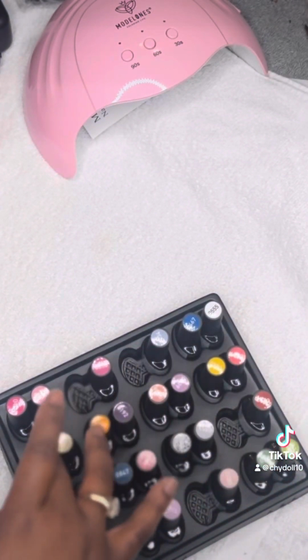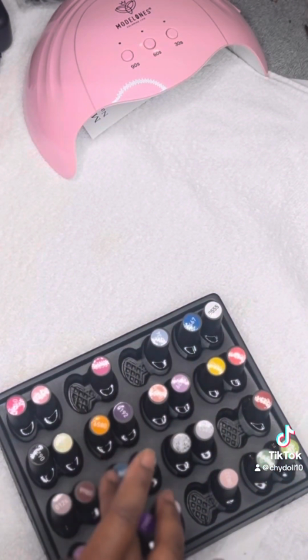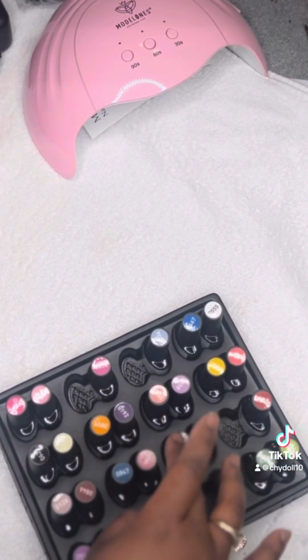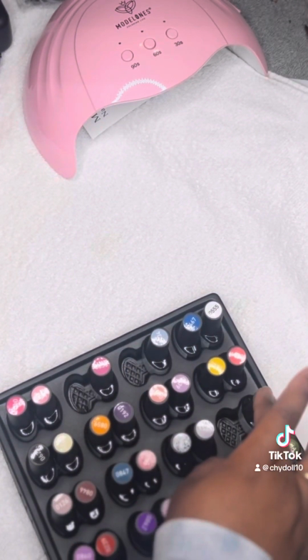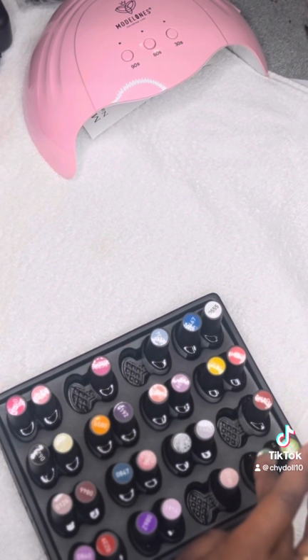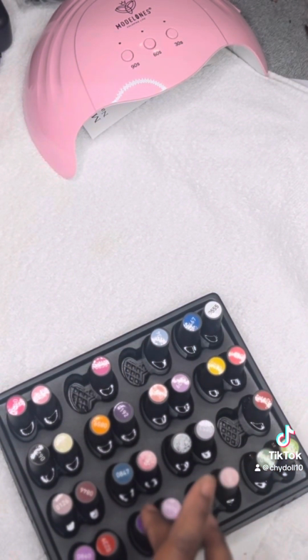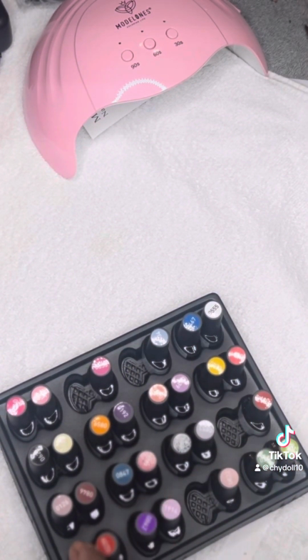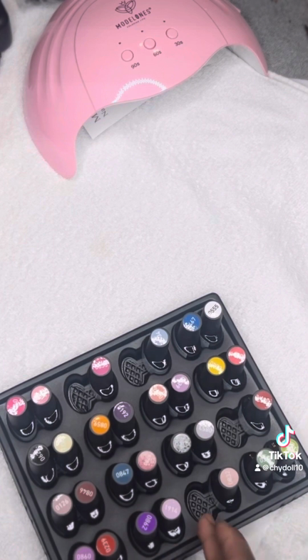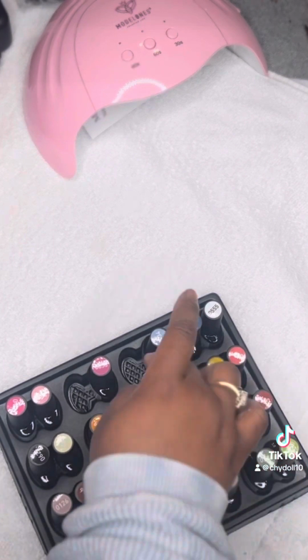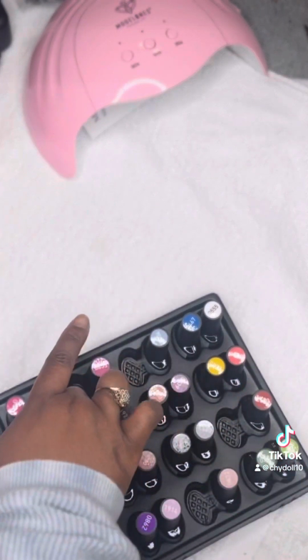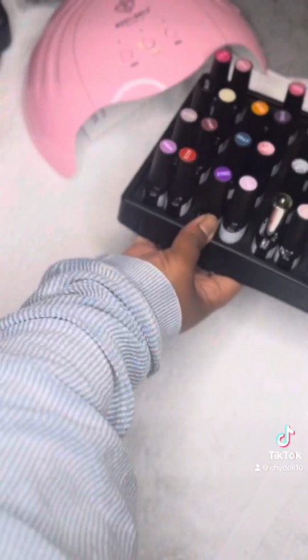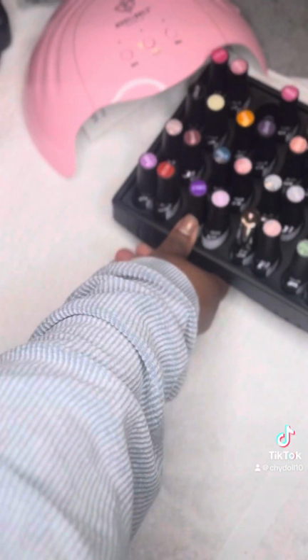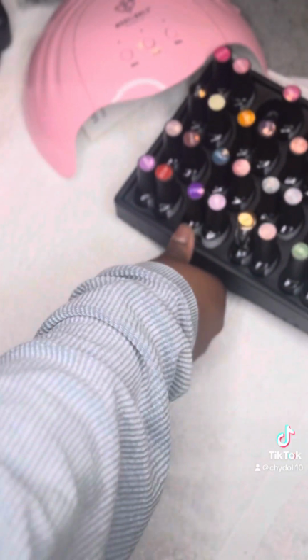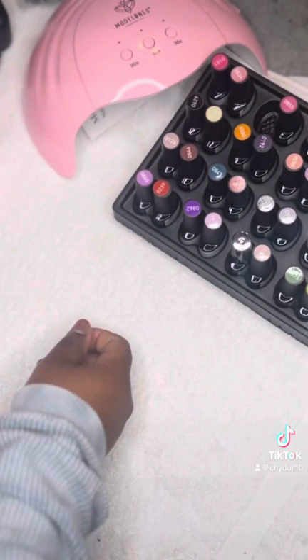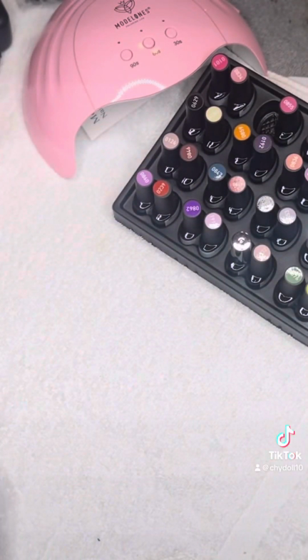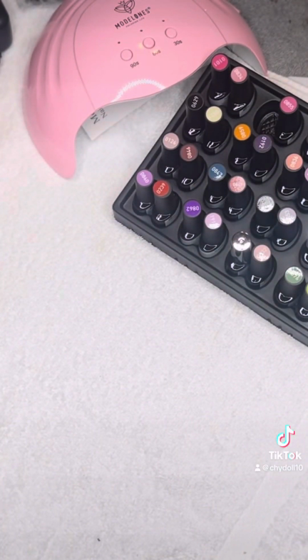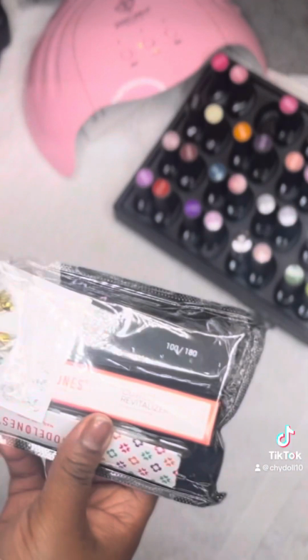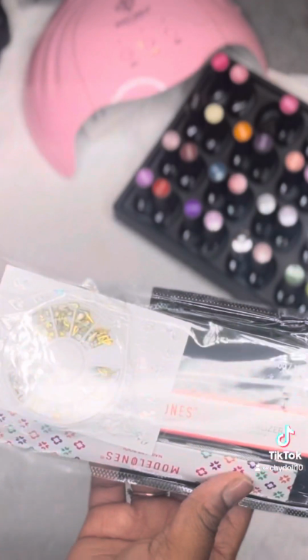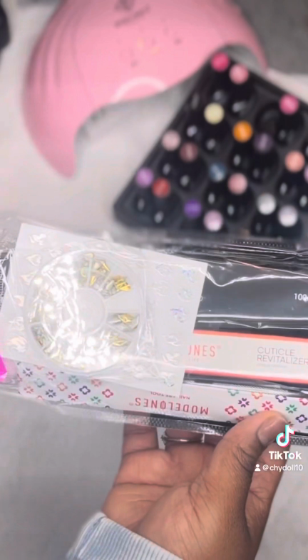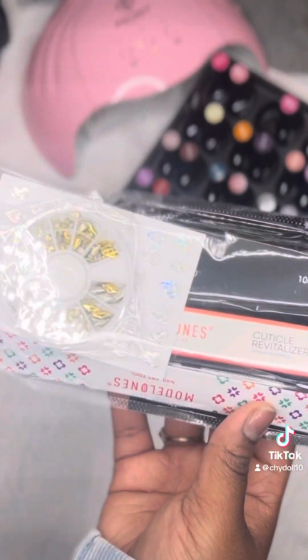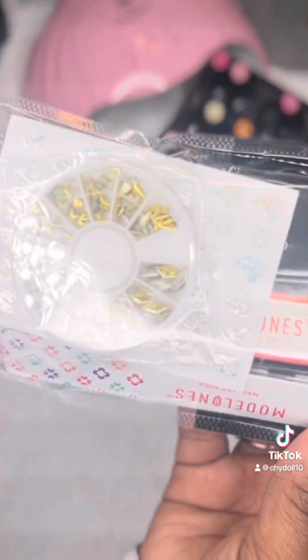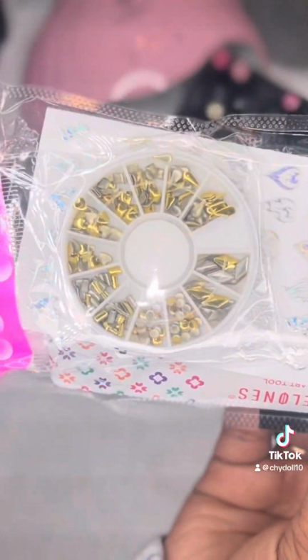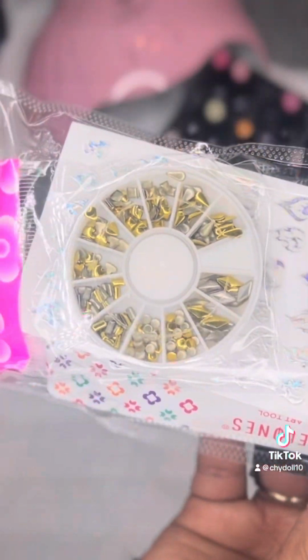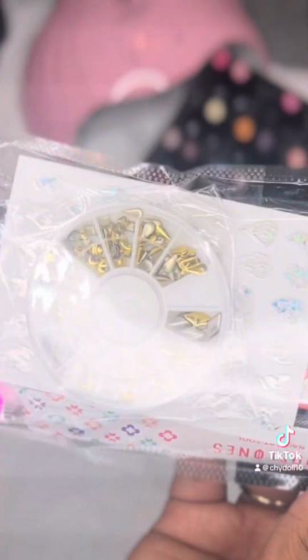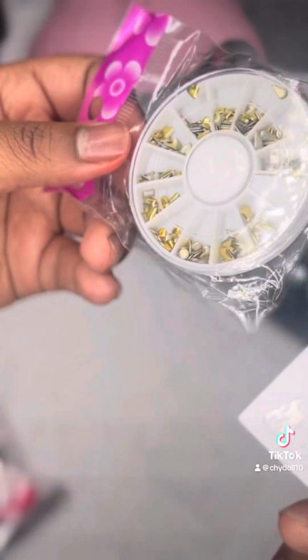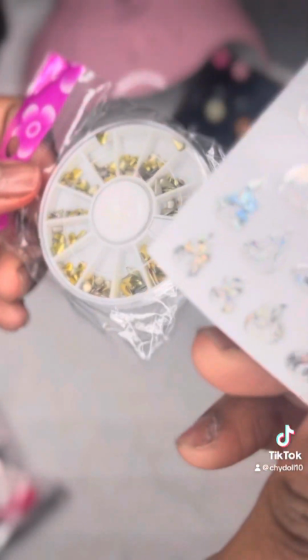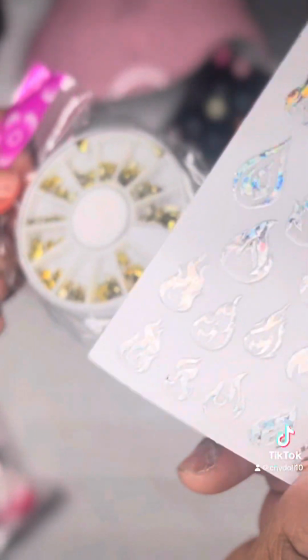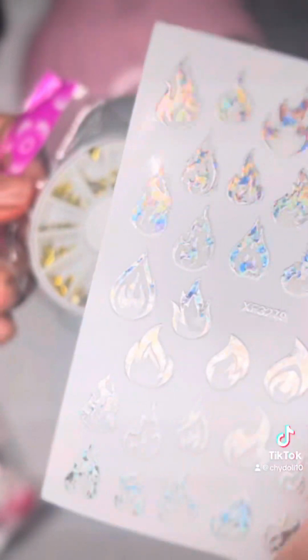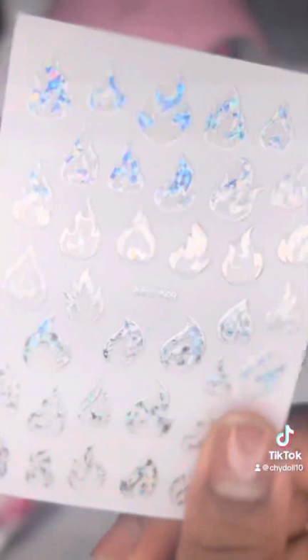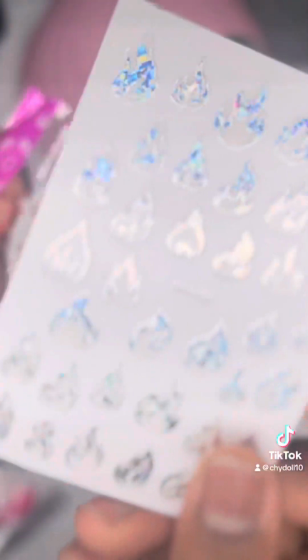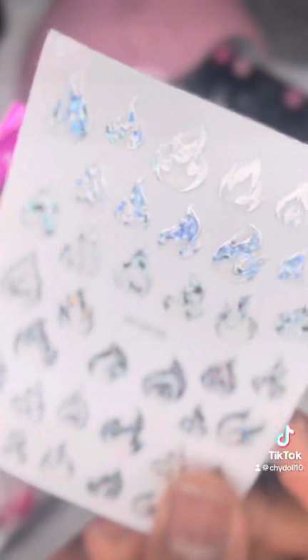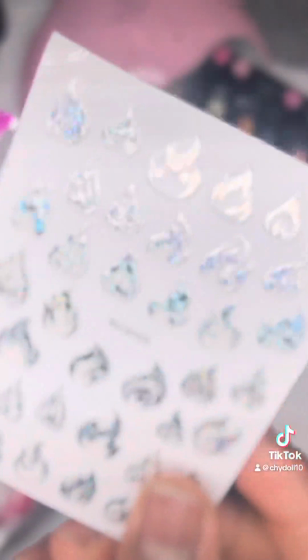Right there I'm counting — I'm thorough when it comes to this, I don't play. This was a huge set, and it also came with some little stones and stickers to go on the nails.